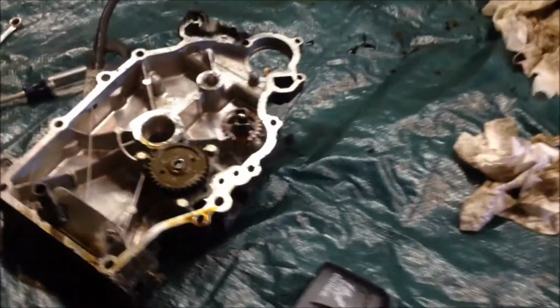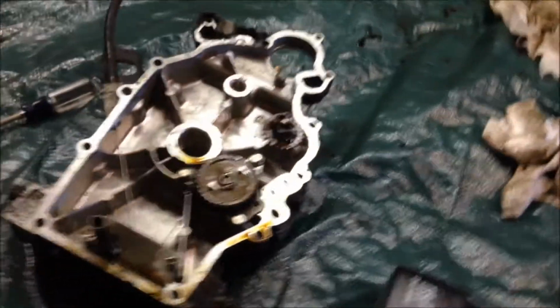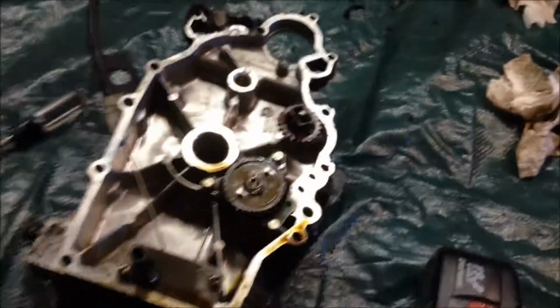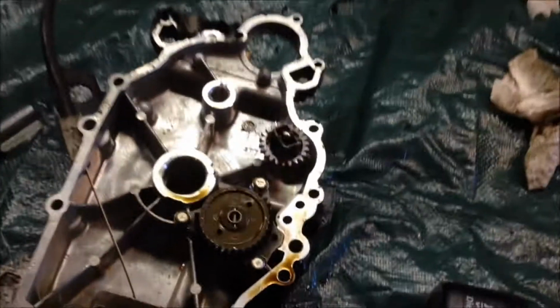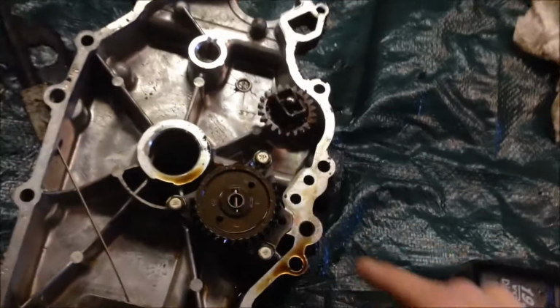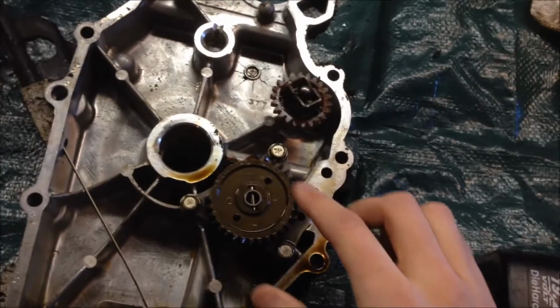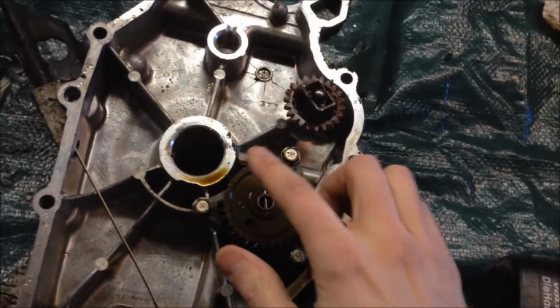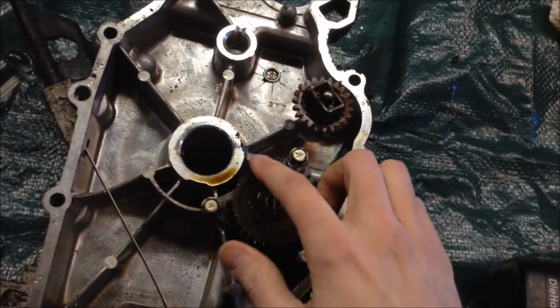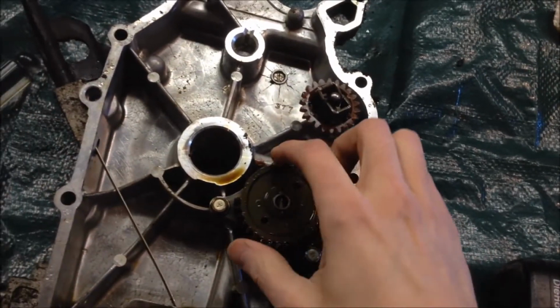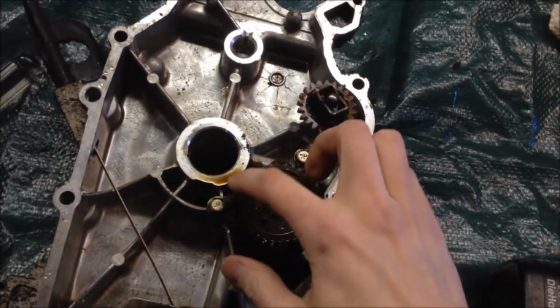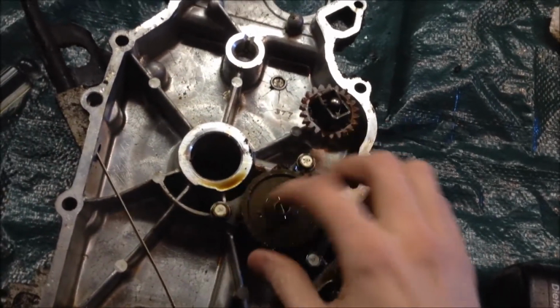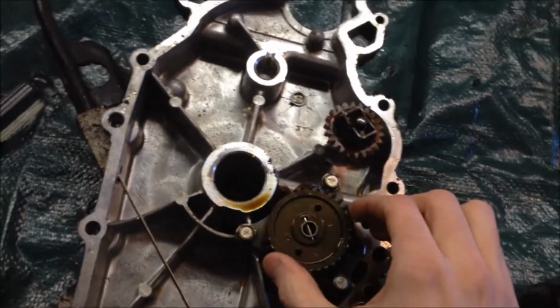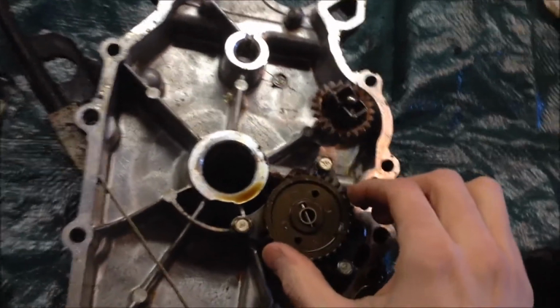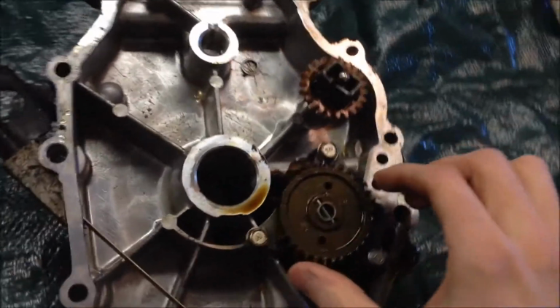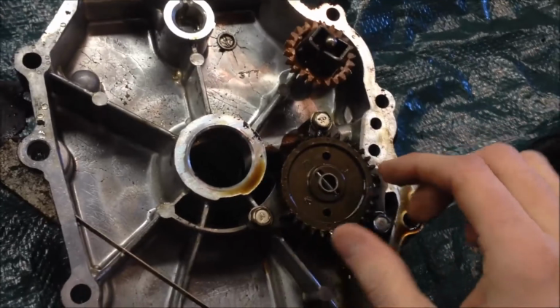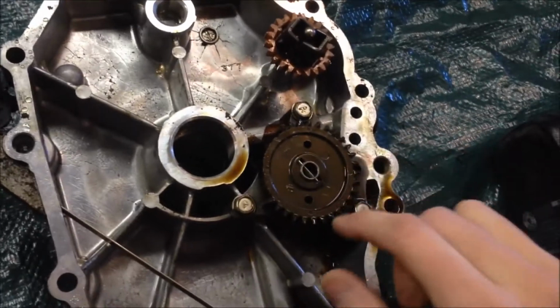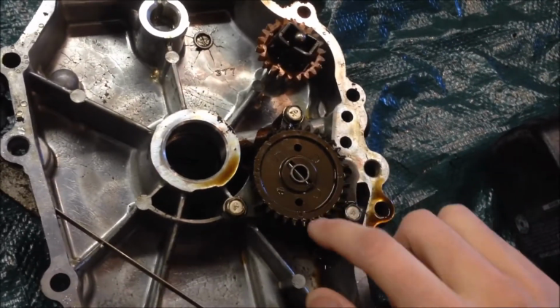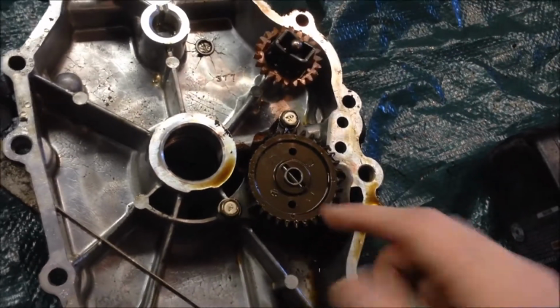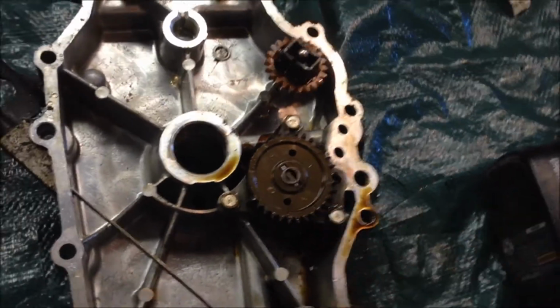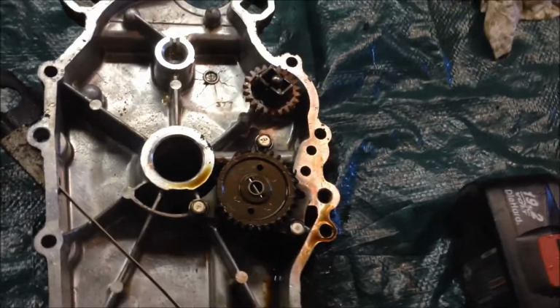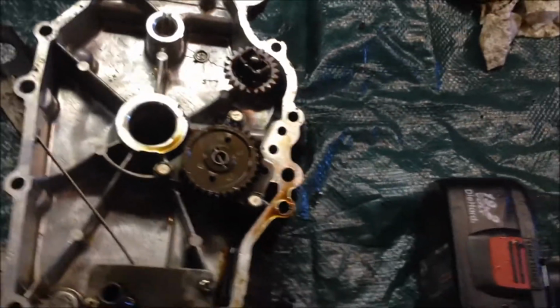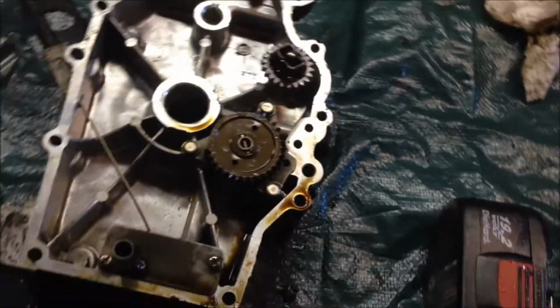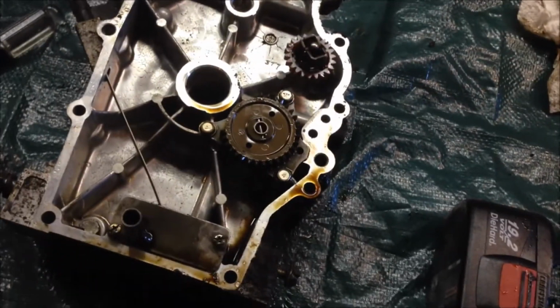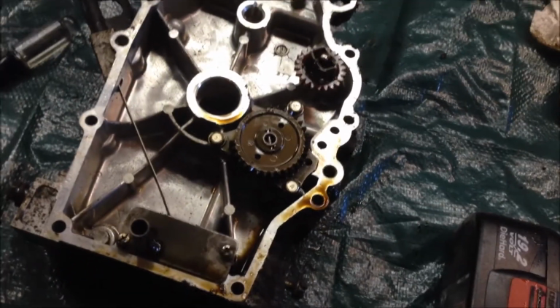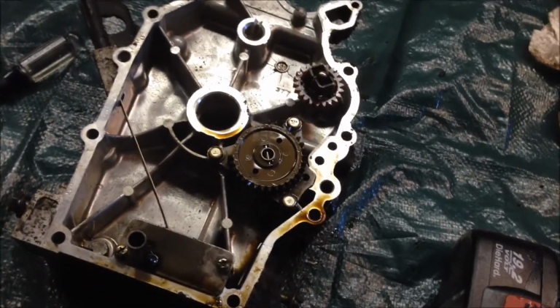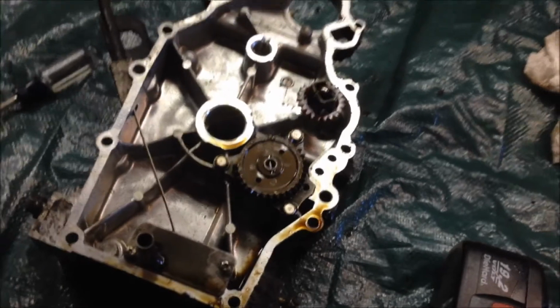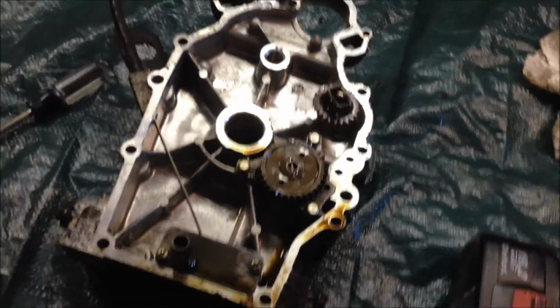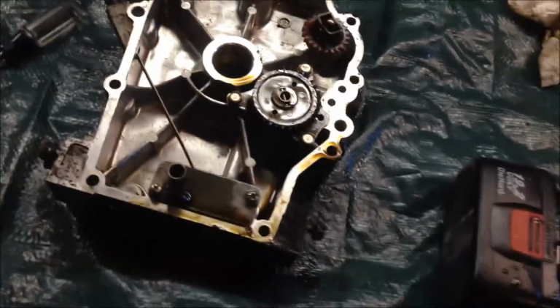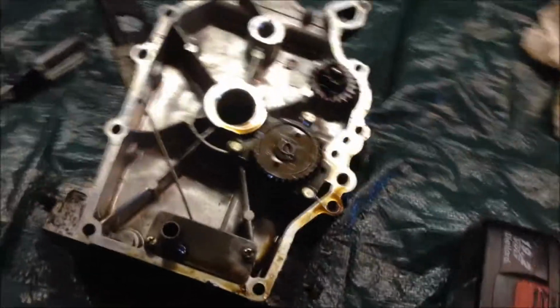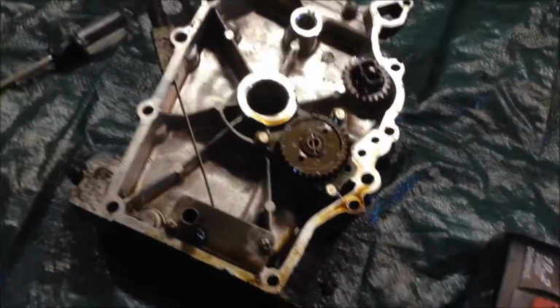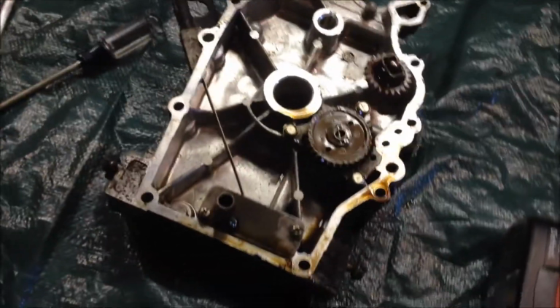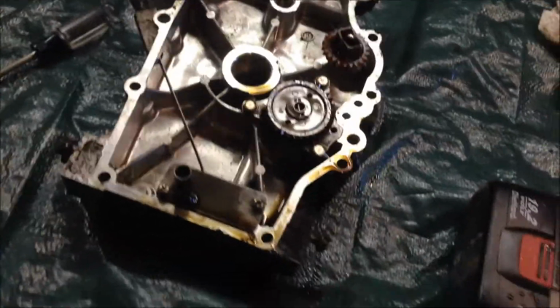We did find our culprit right here — you can see the teeth are missing off that oil pump plastic gear. They did have a steel gear replacement available out on the web.